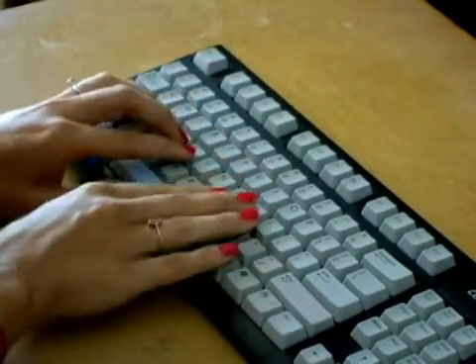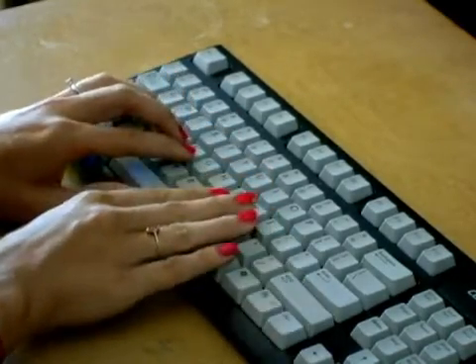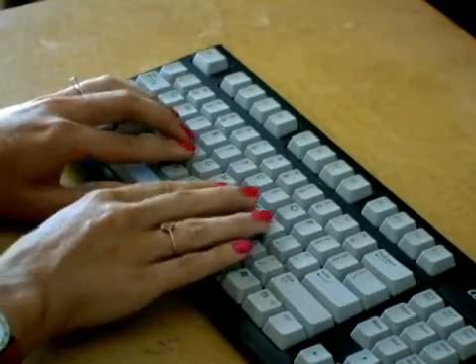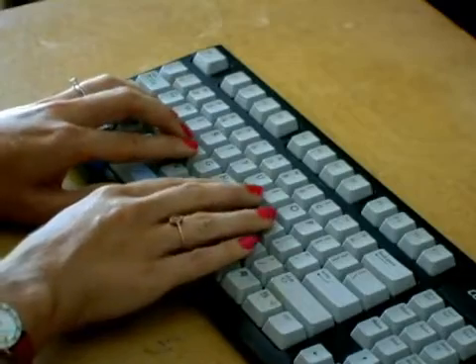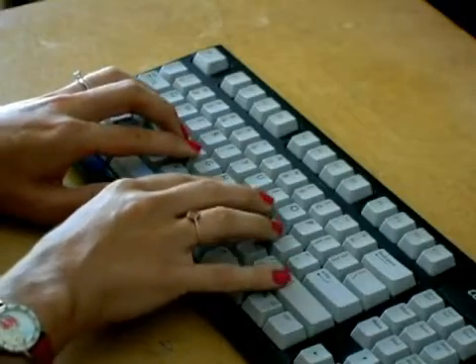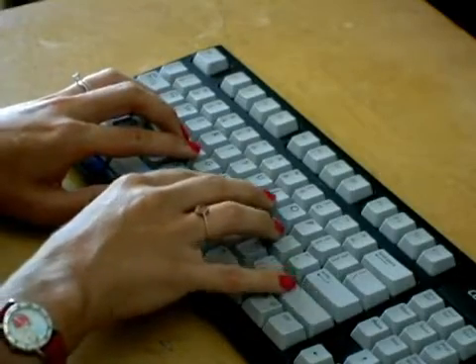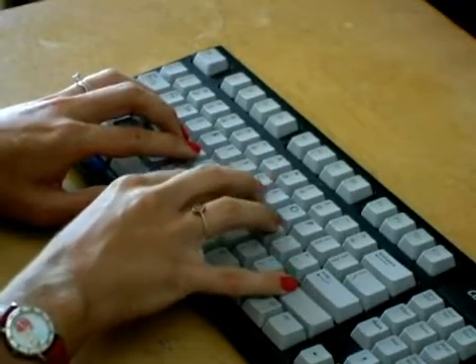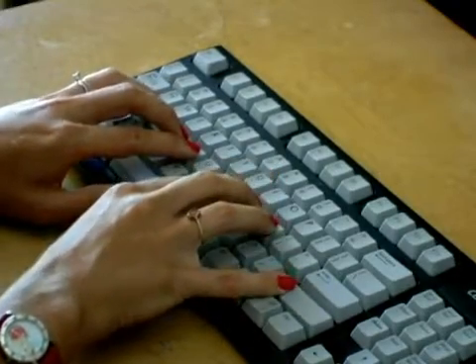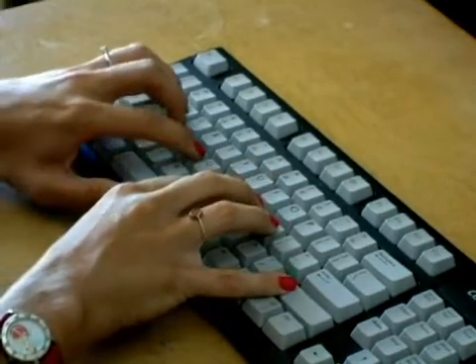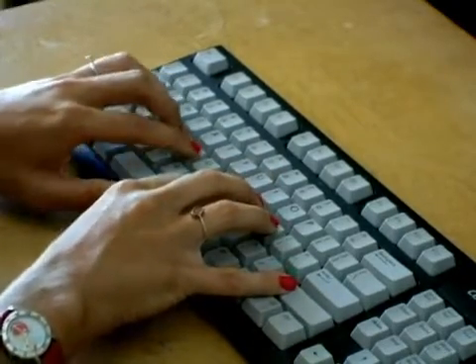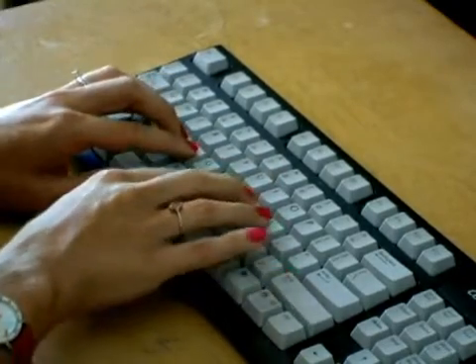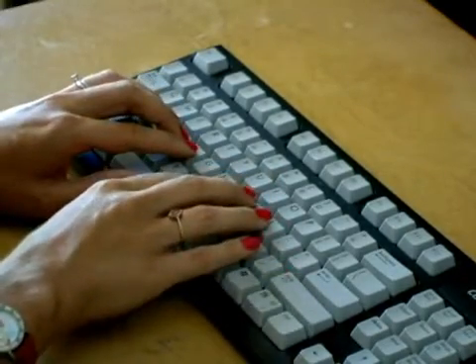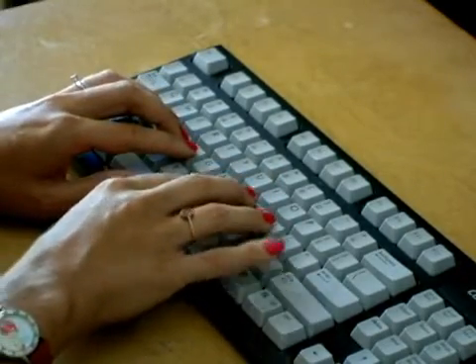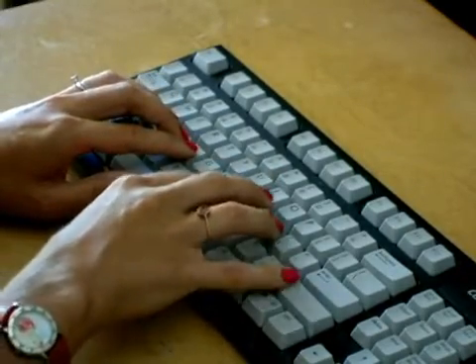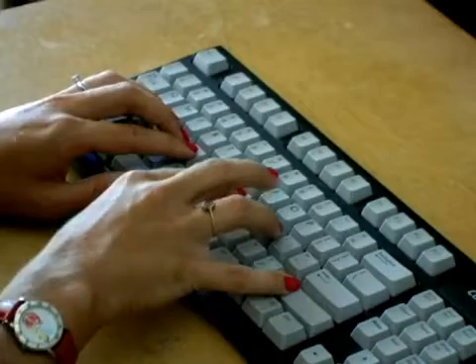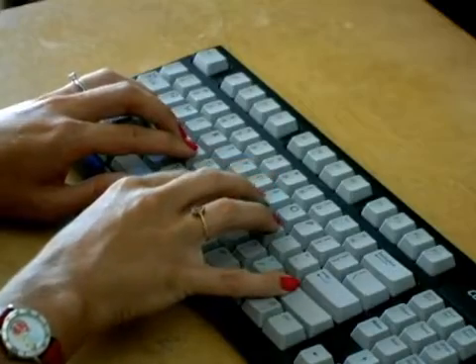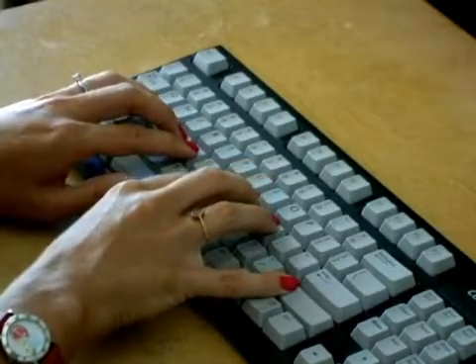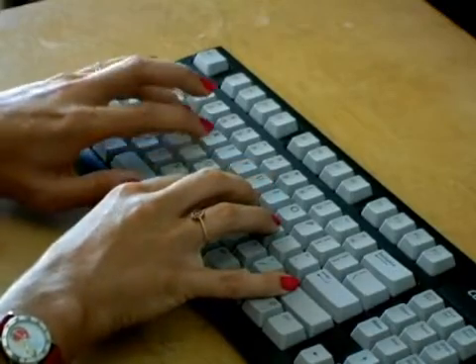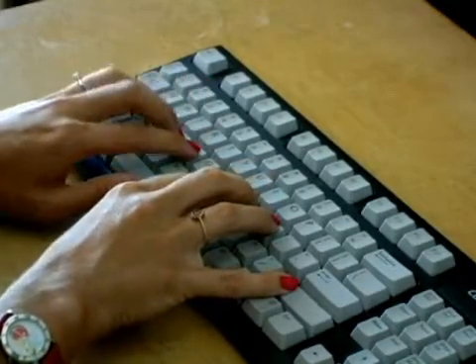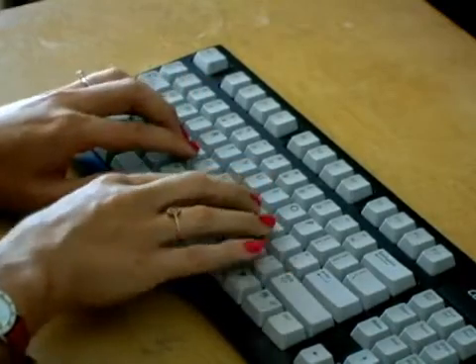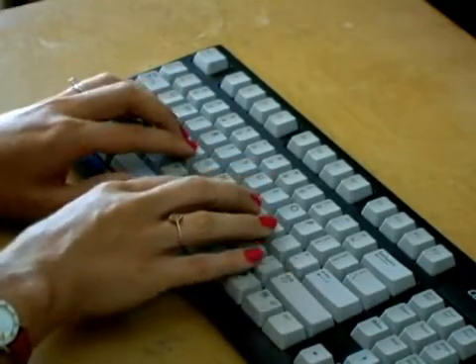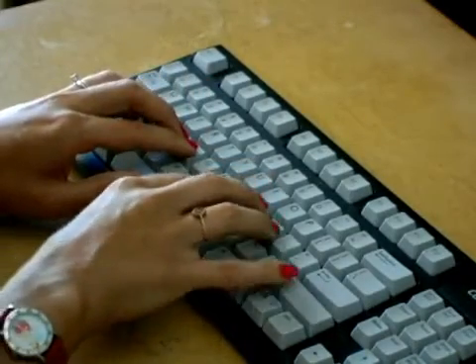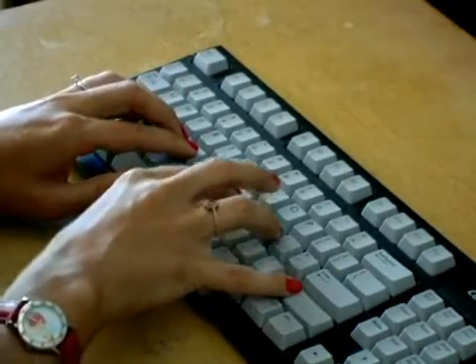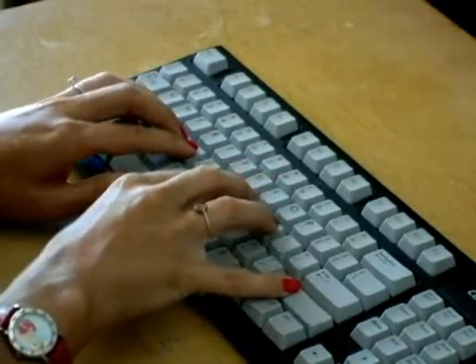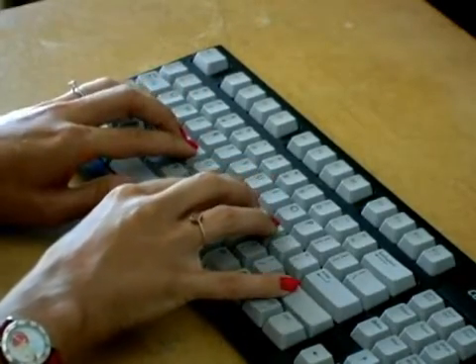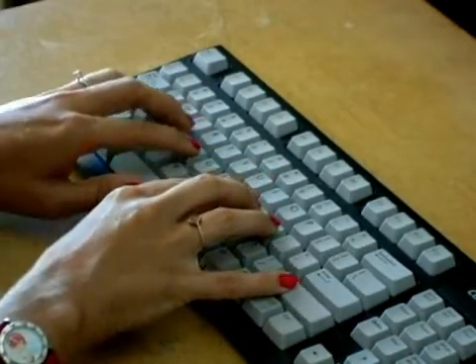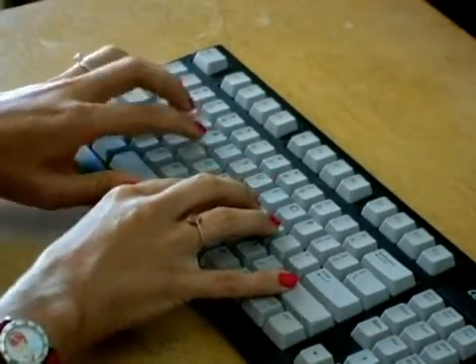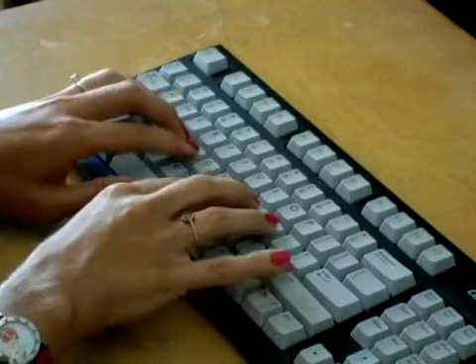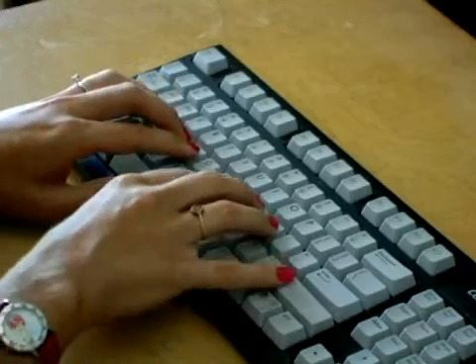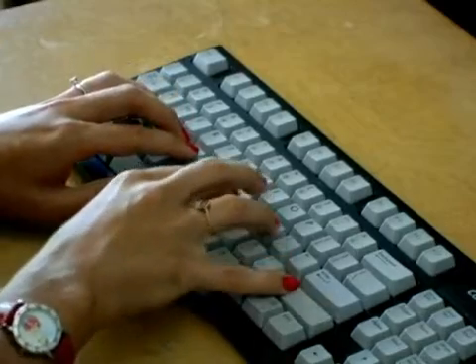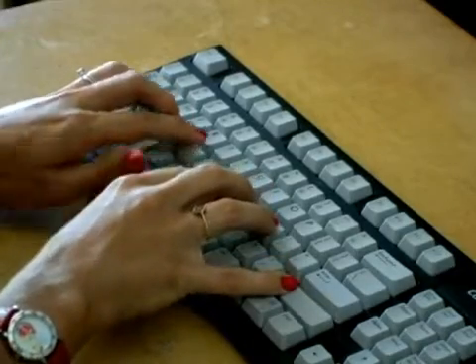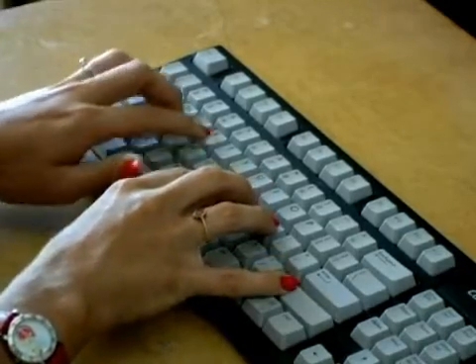Let's try that all at once. Hold the shift button down, letter Q. Release, hold the button down, W. Release, hold shift down, E. Hold shift down, R.